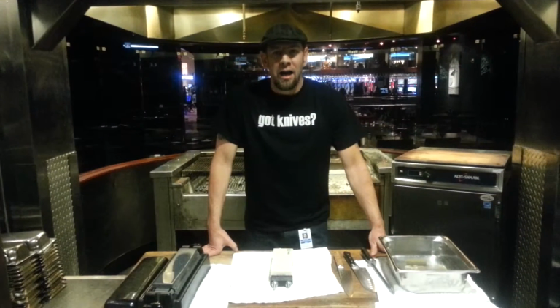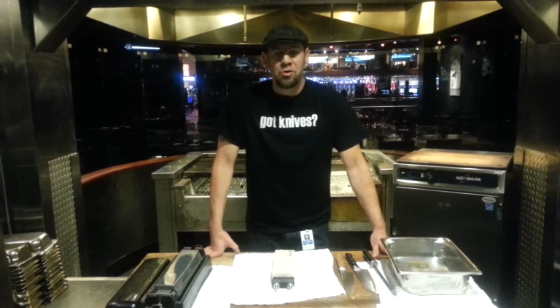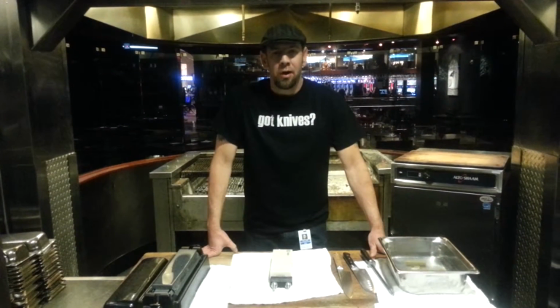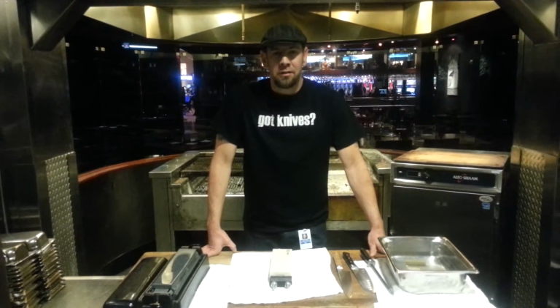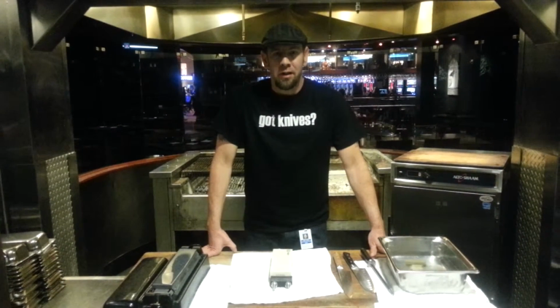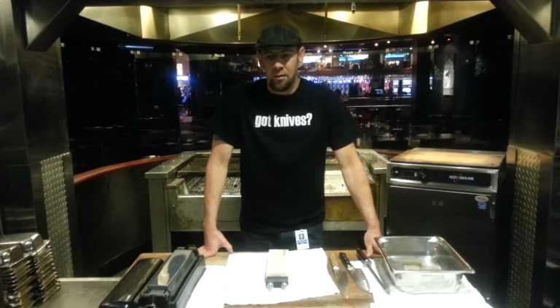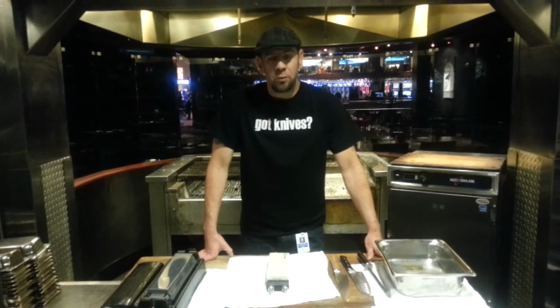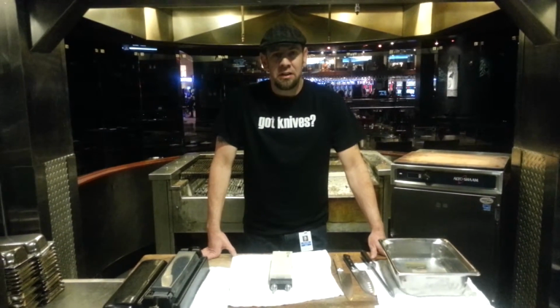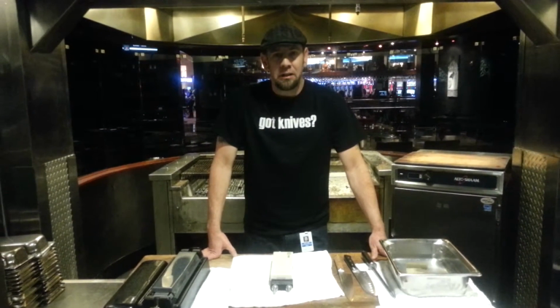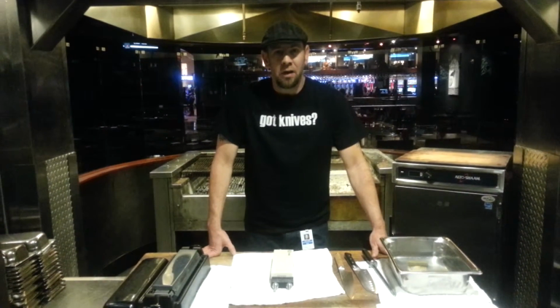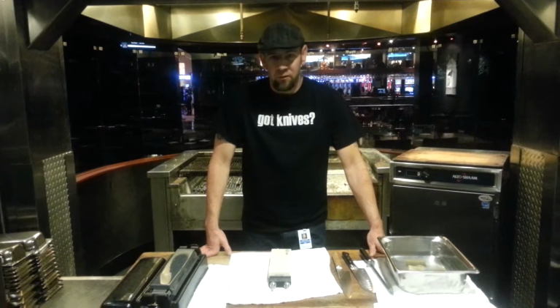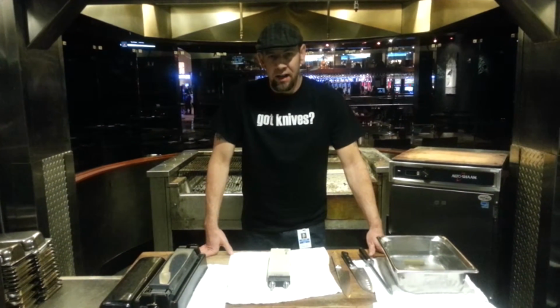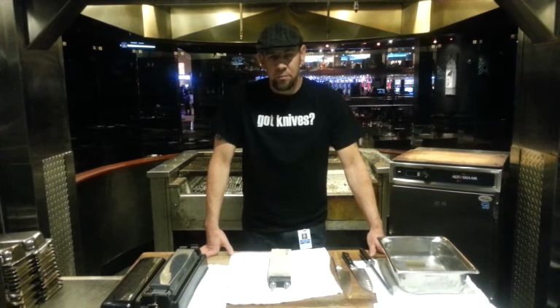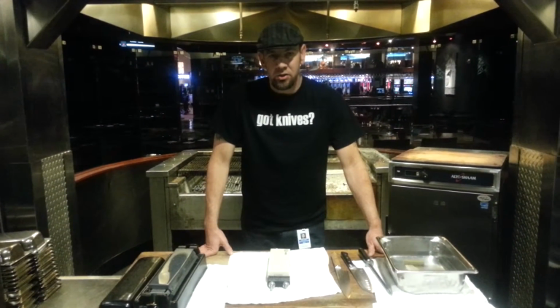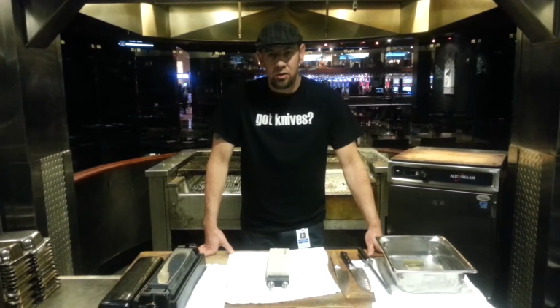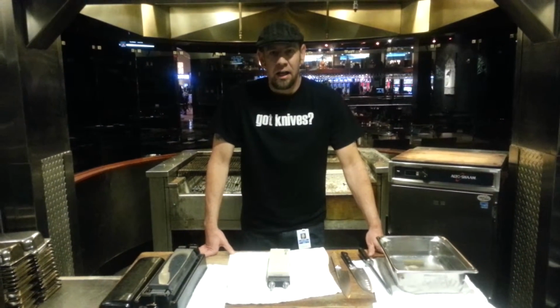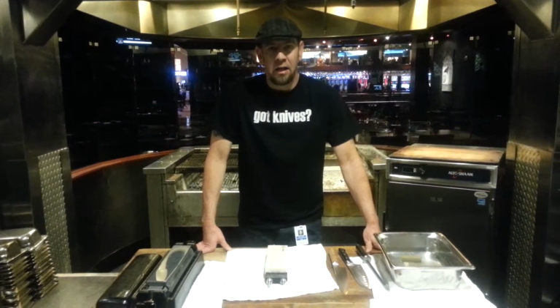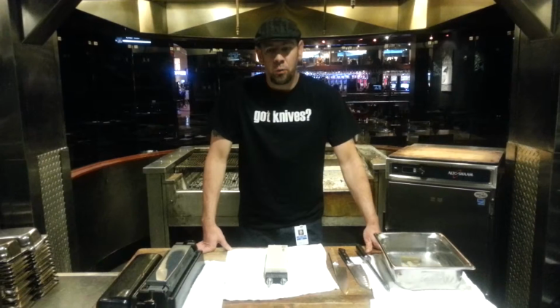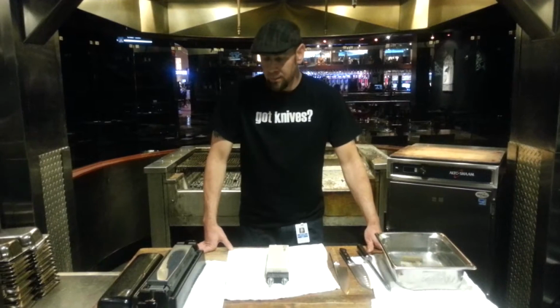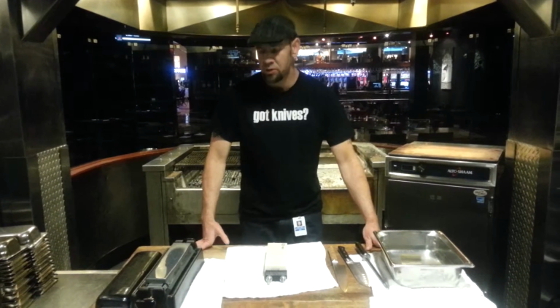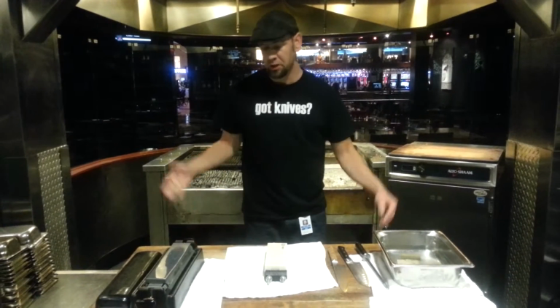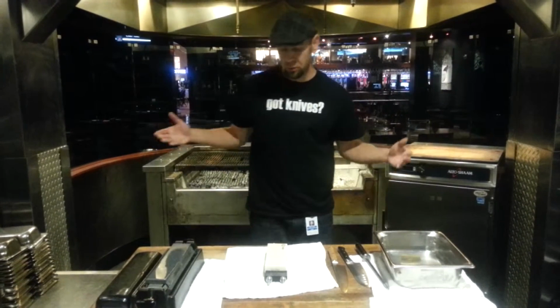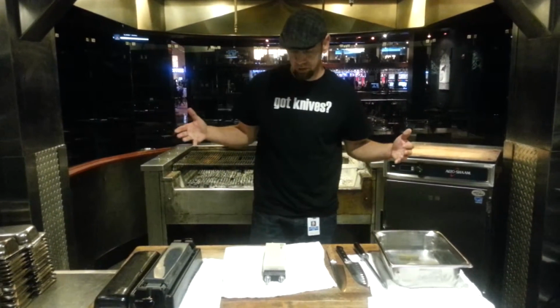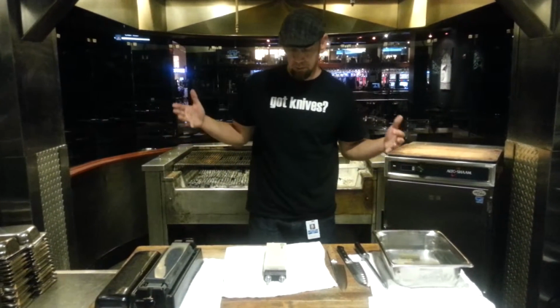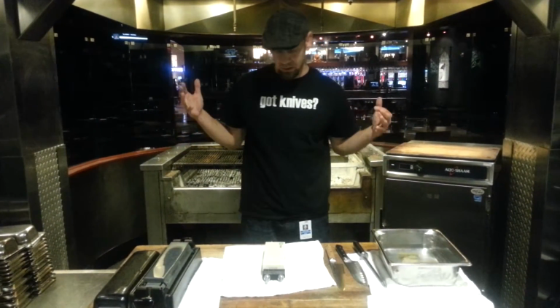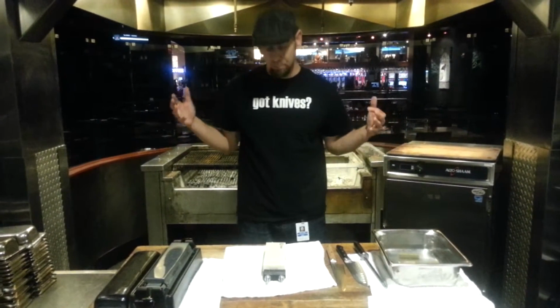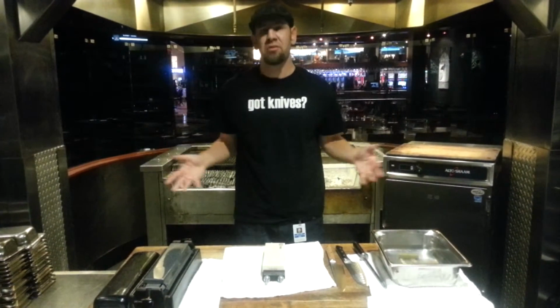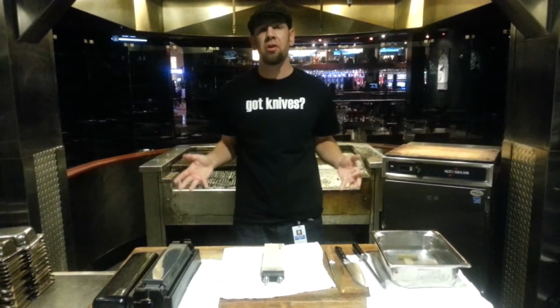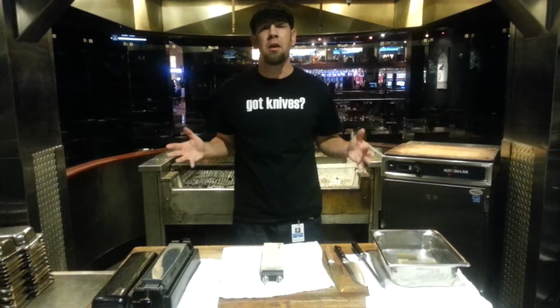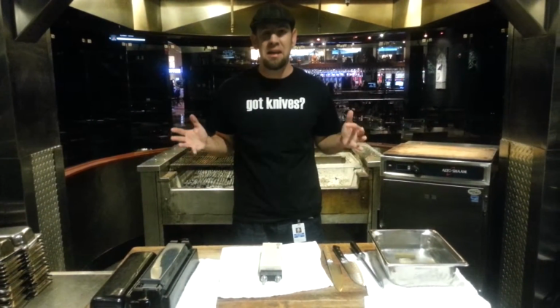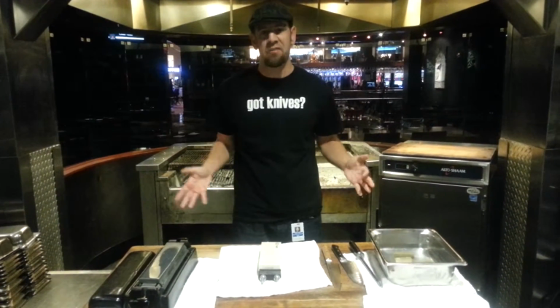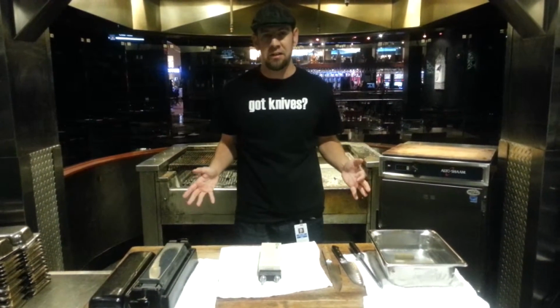Hi, I'm Joe Bartlett from the Knife Nerd page, and I'm here showing you some basics on knife maintenance.